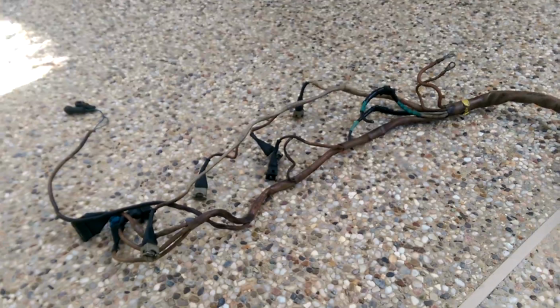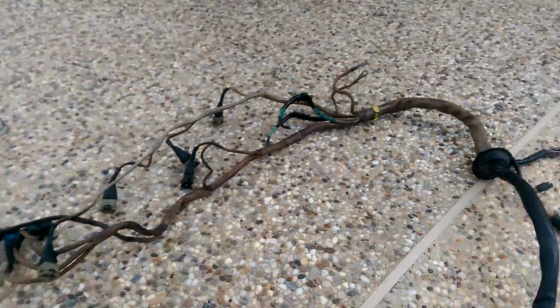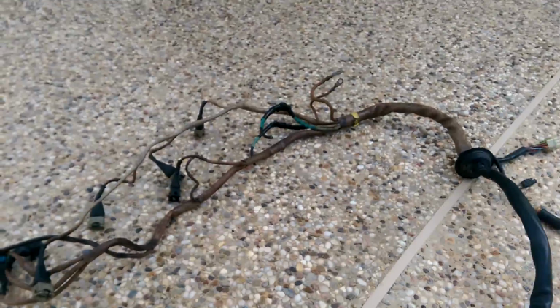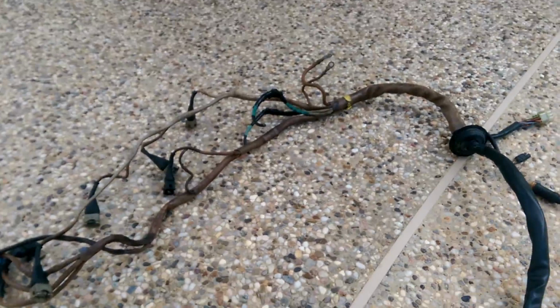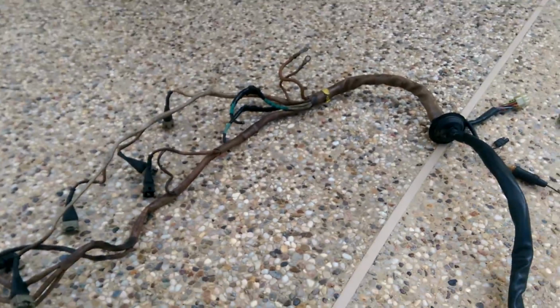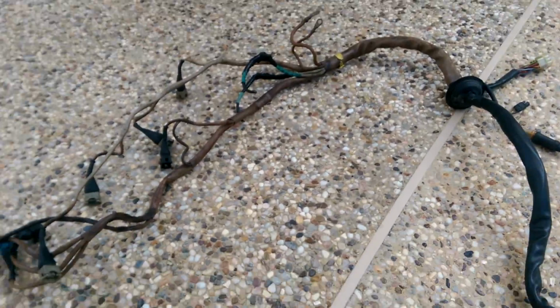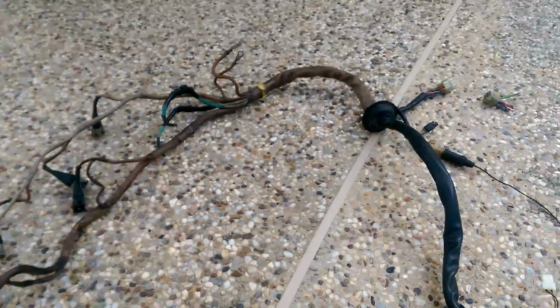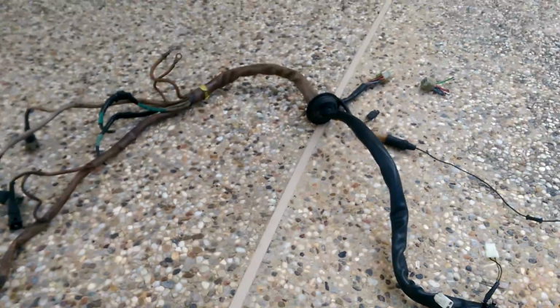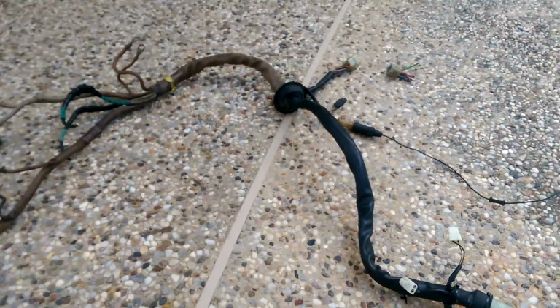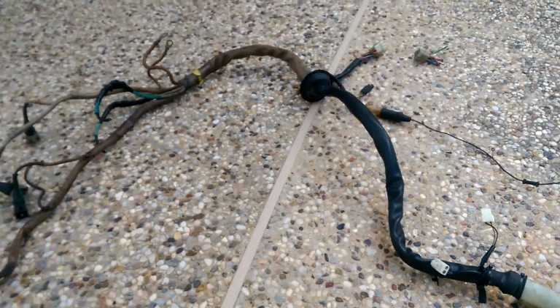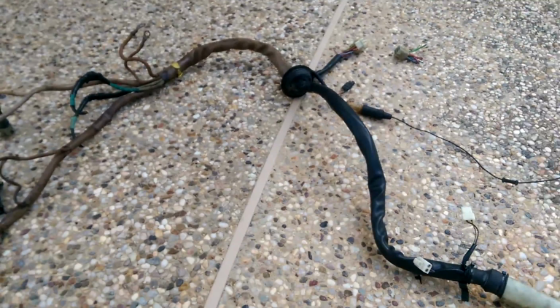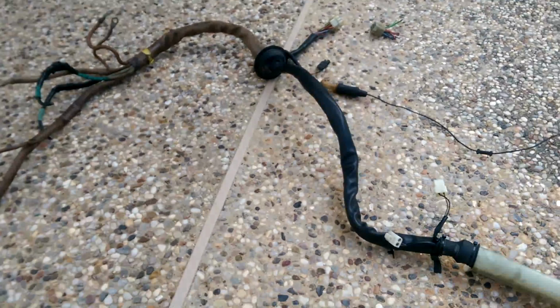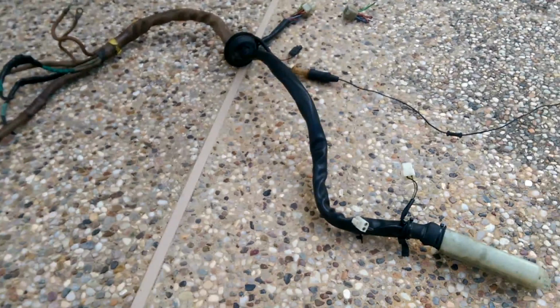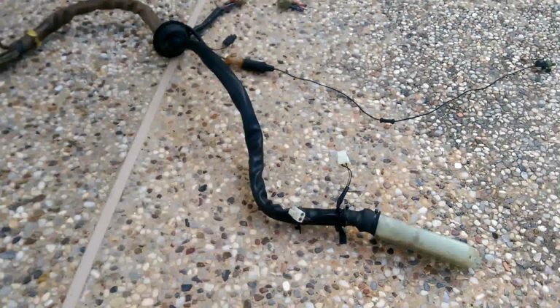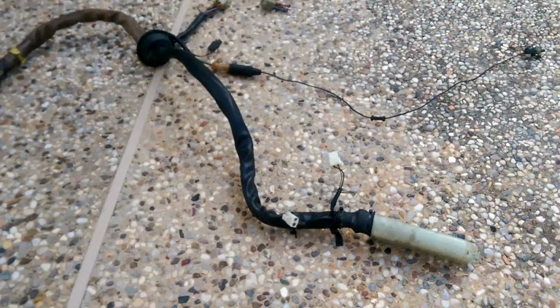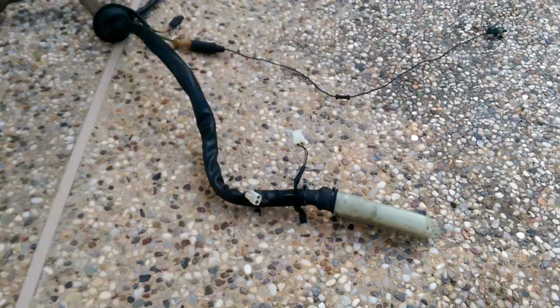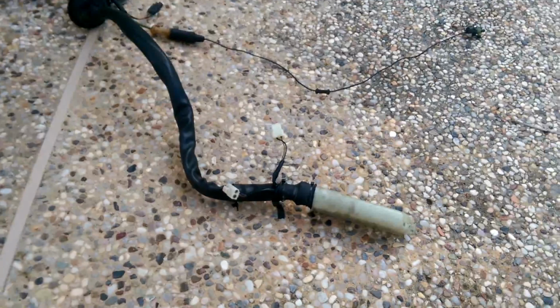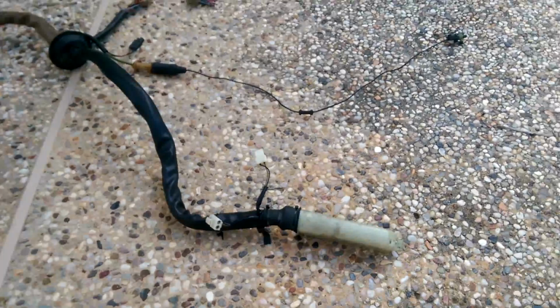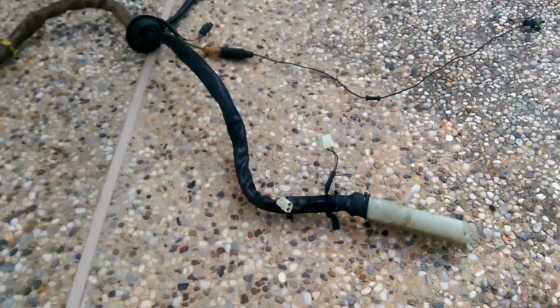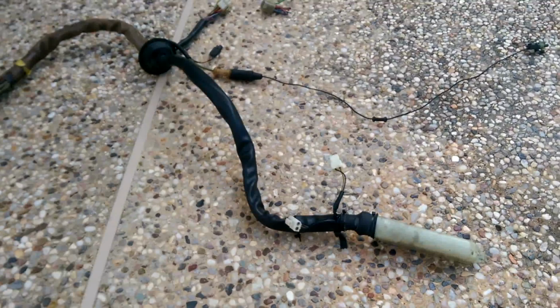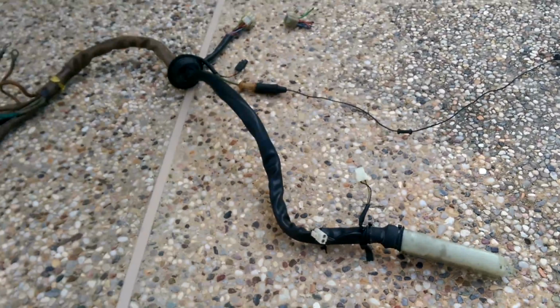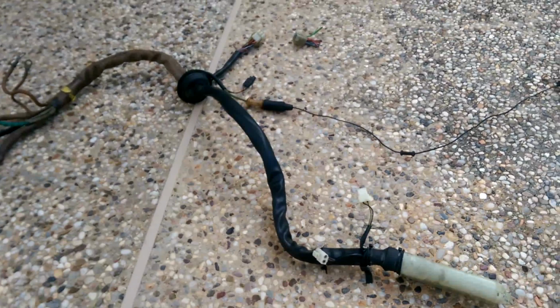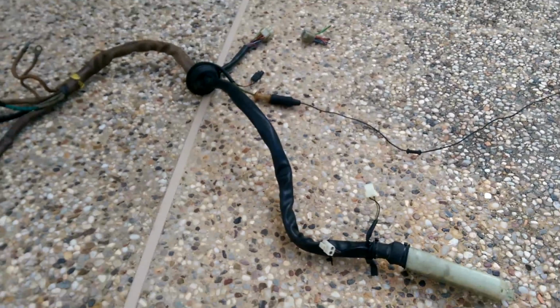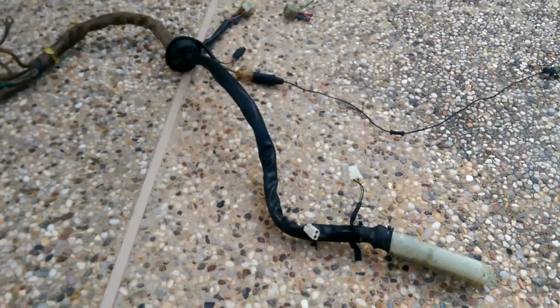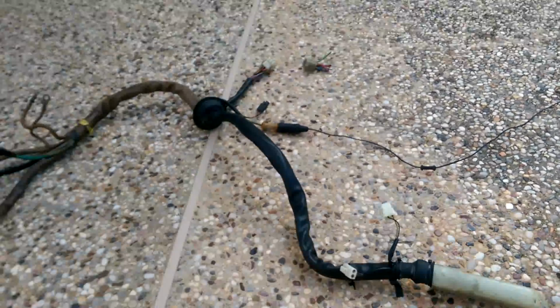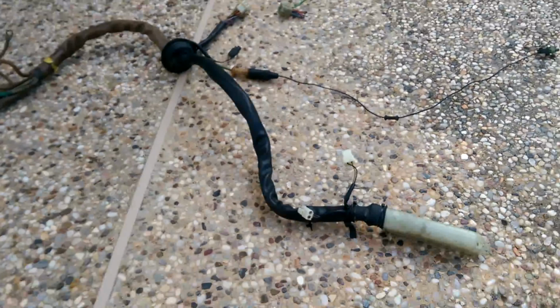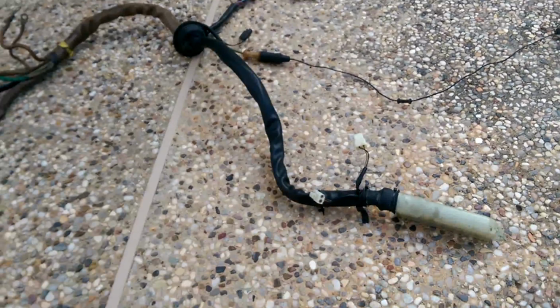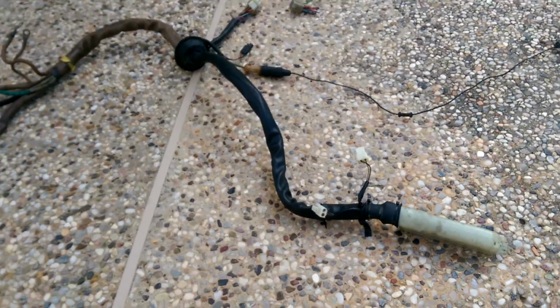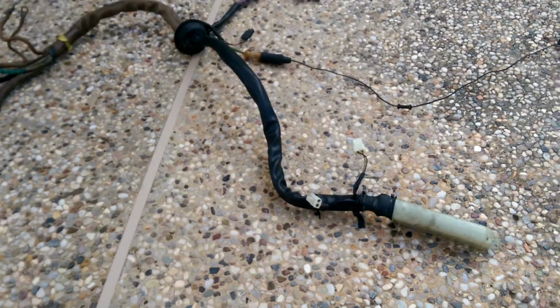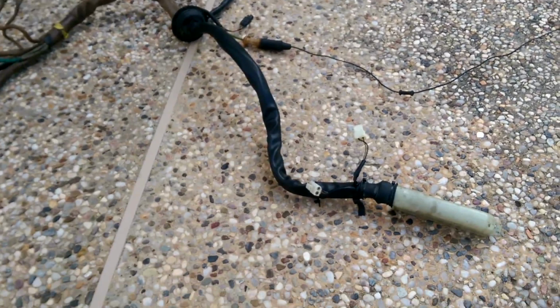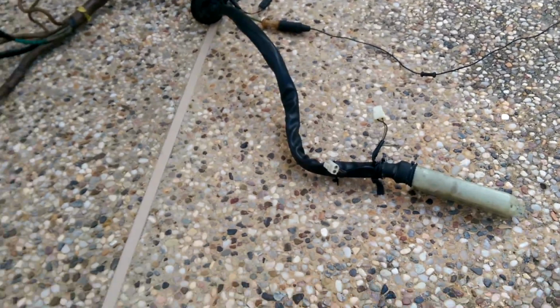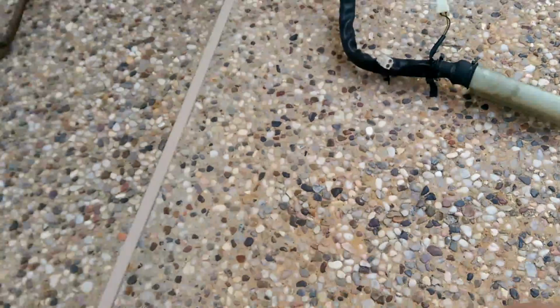This is a Porsche 944 wiring harness from an early car. I'm going to go over the different runs, the connectors, and the devices they go to.